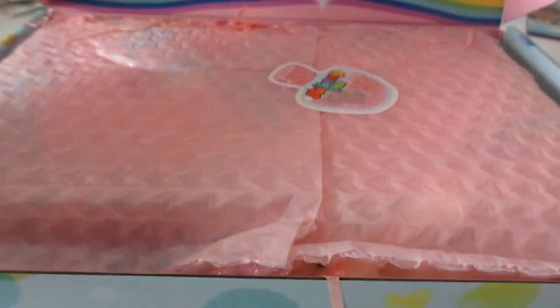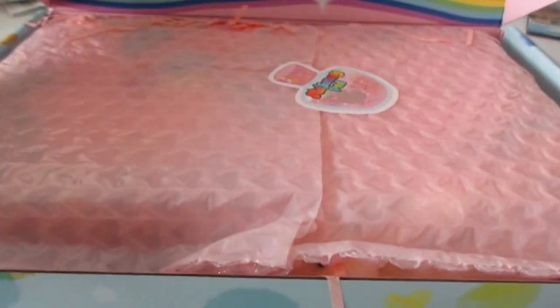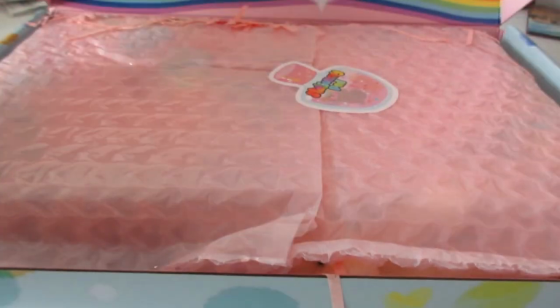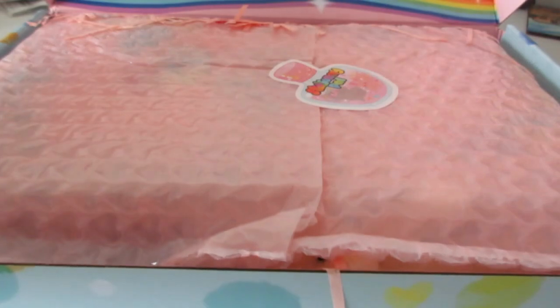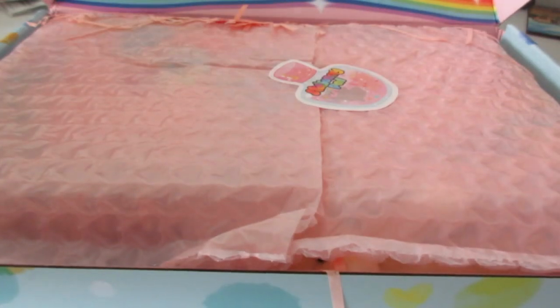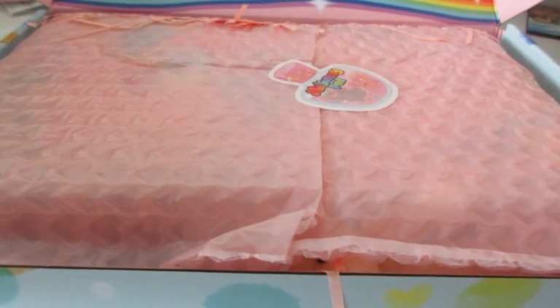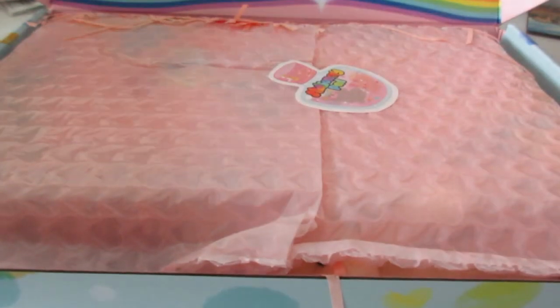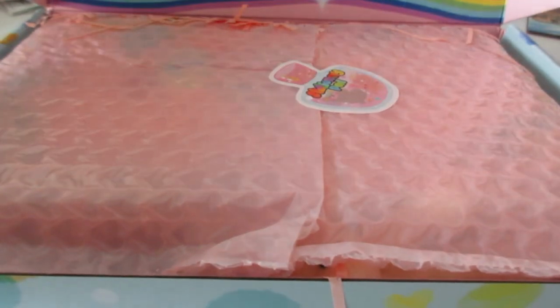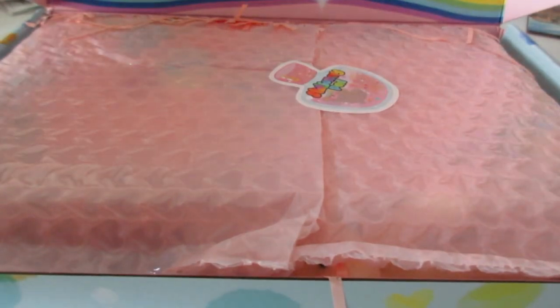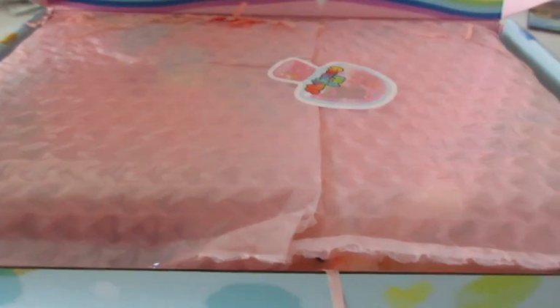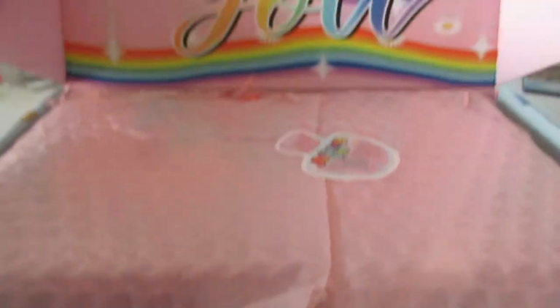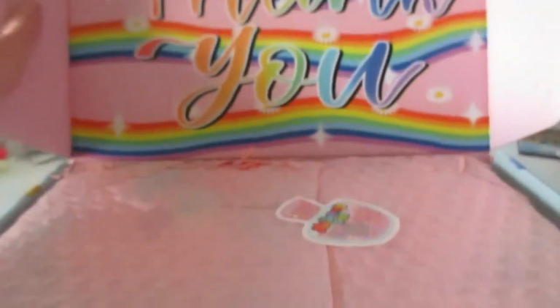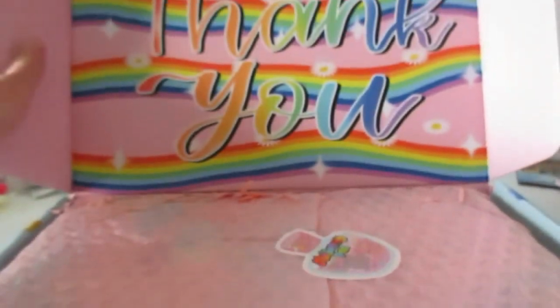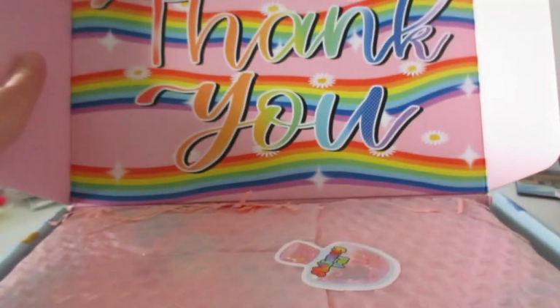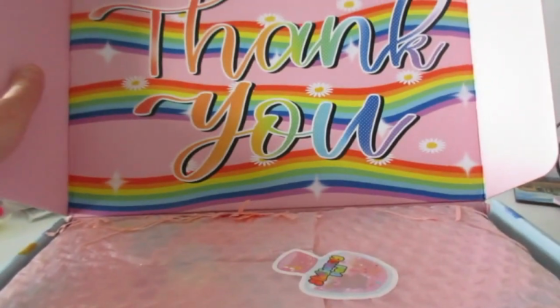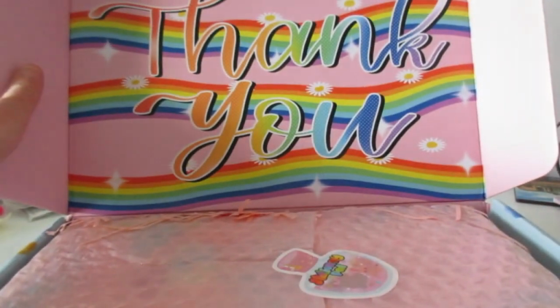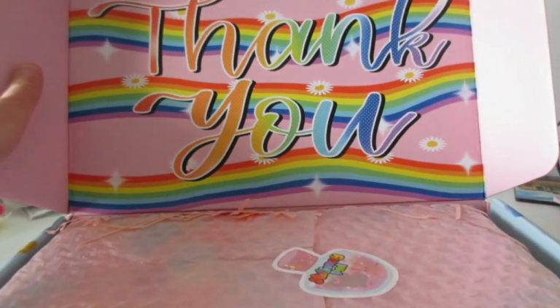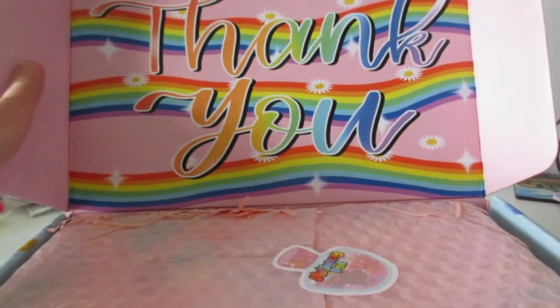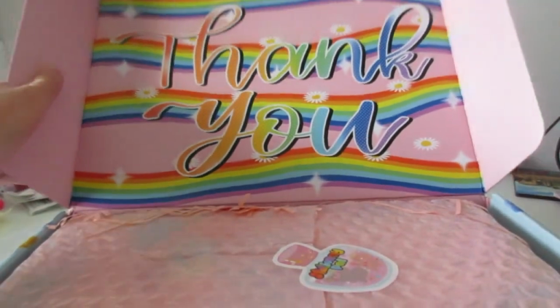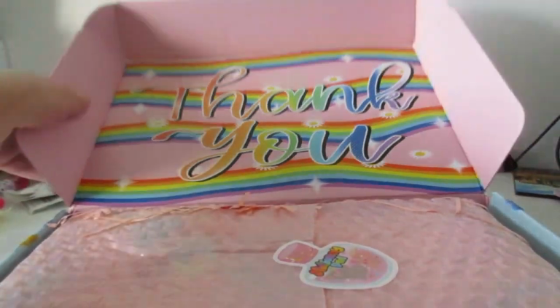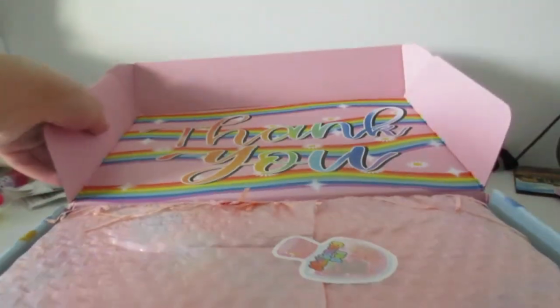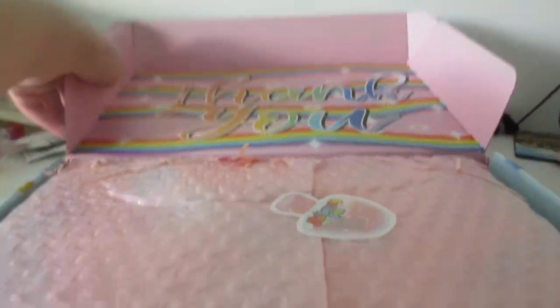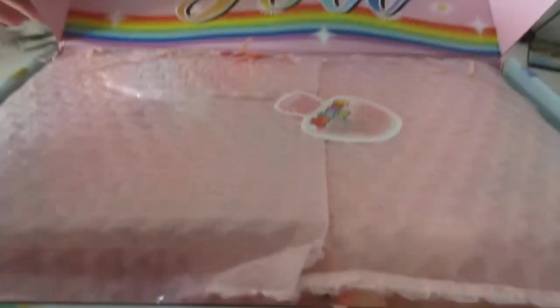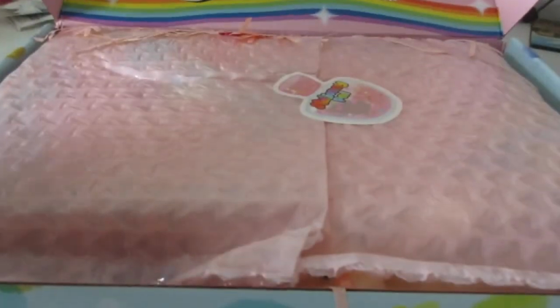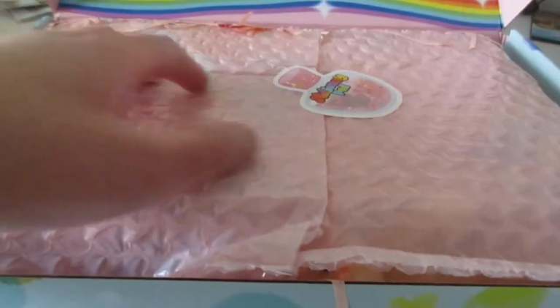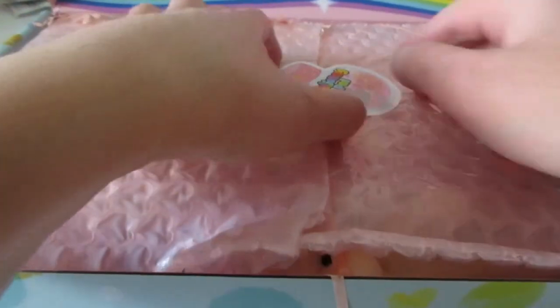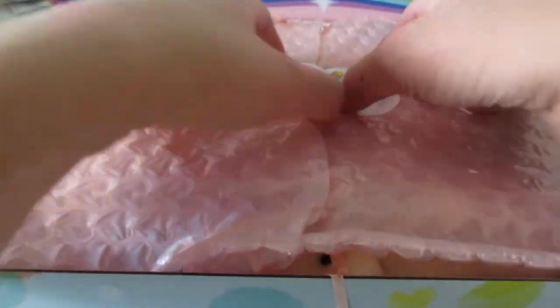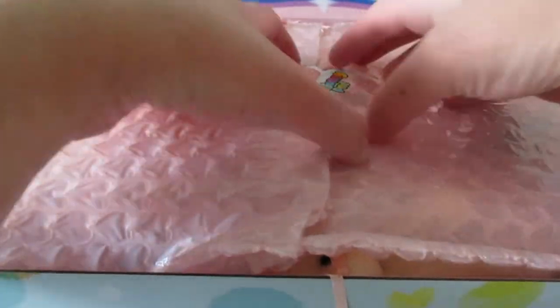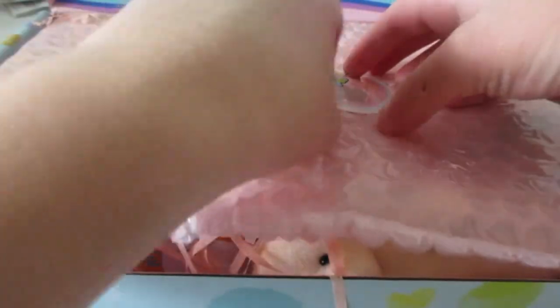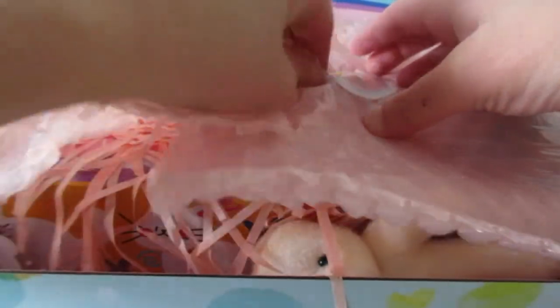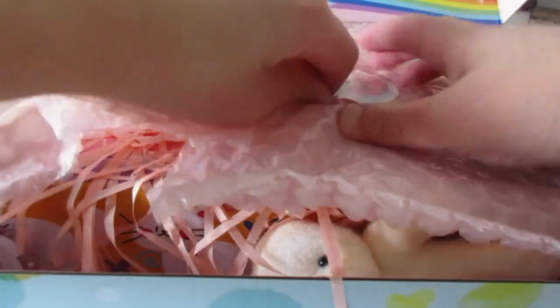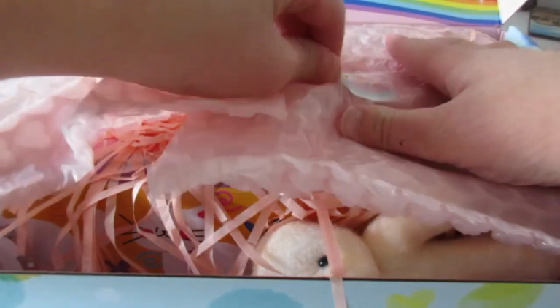Aw, this is nice! Aw, it even says thank you. Aw, I really like the colors.